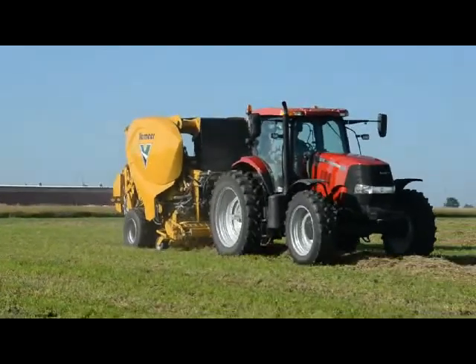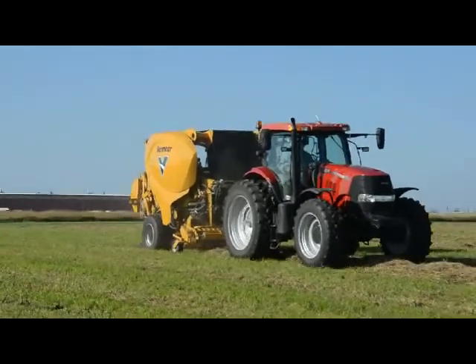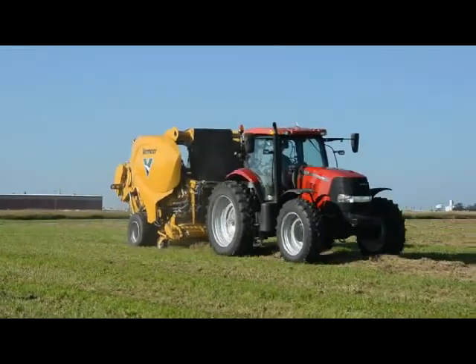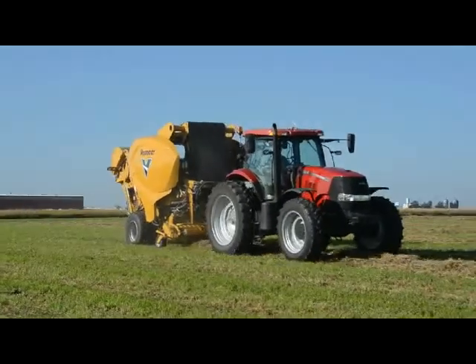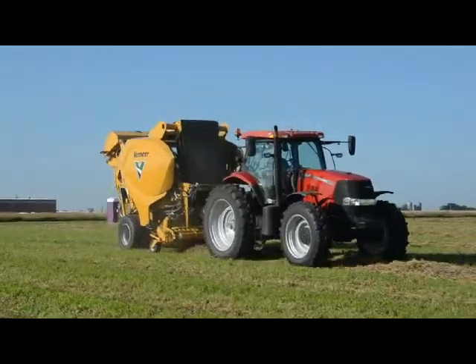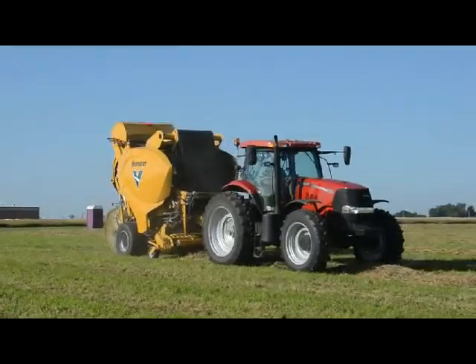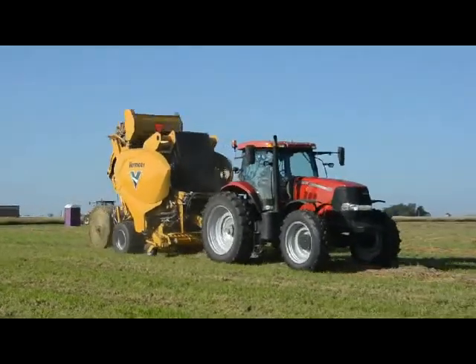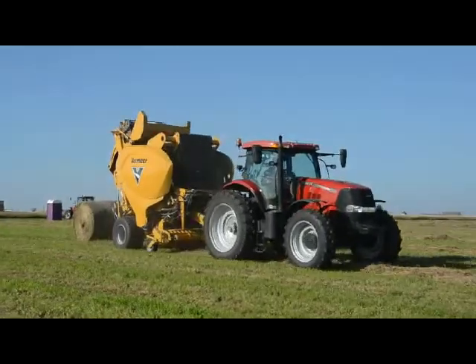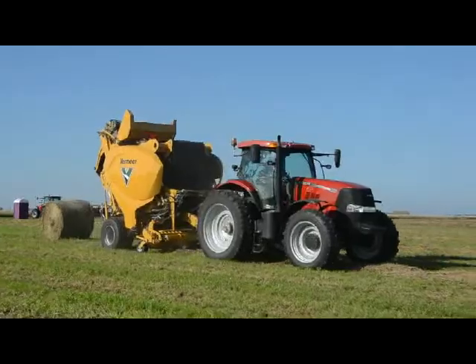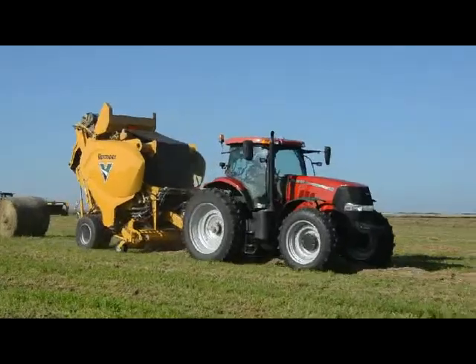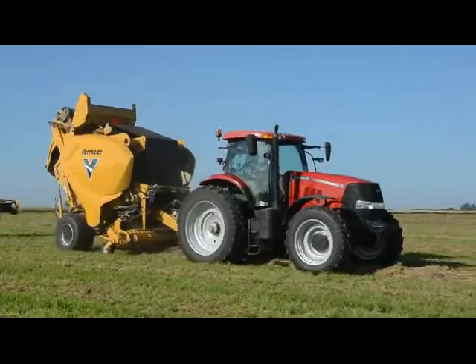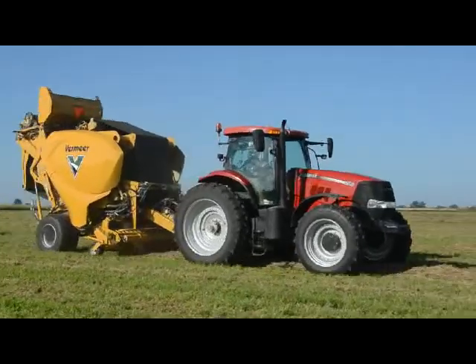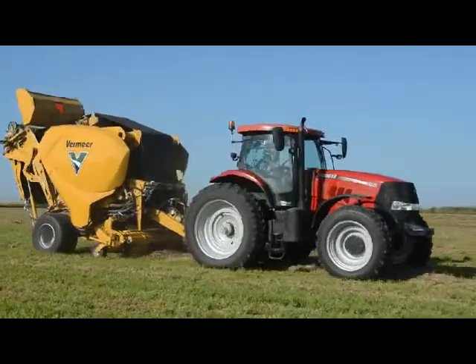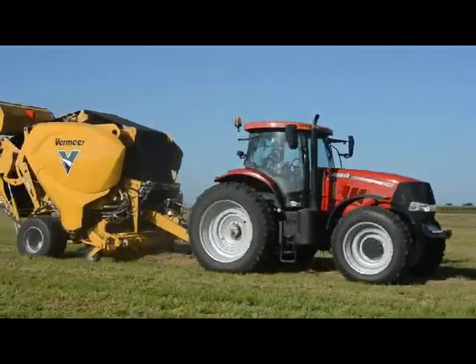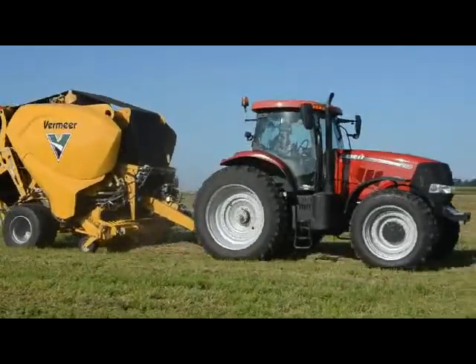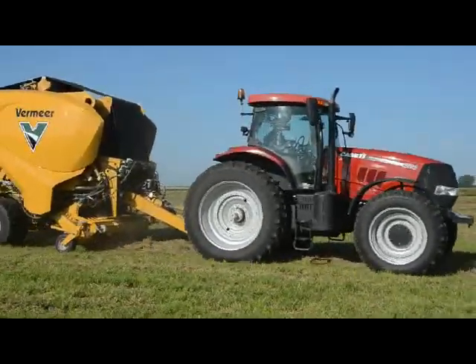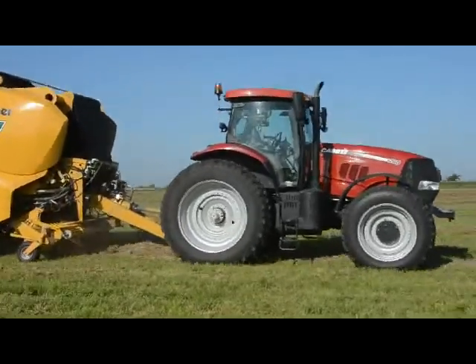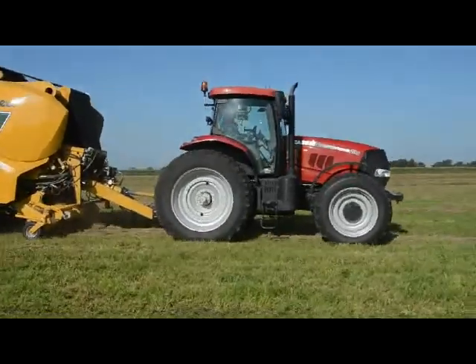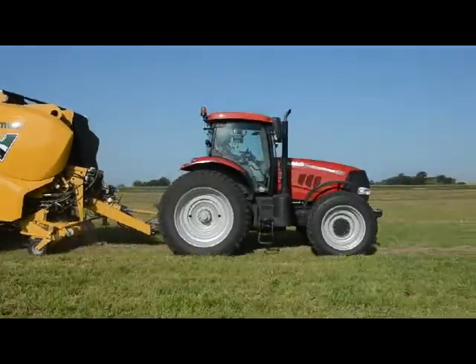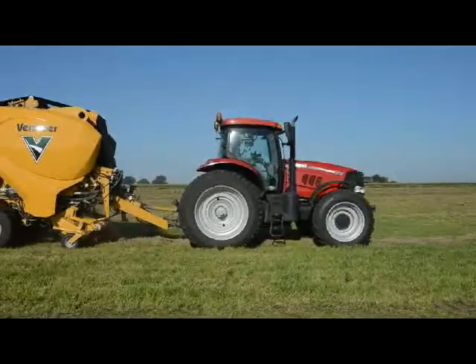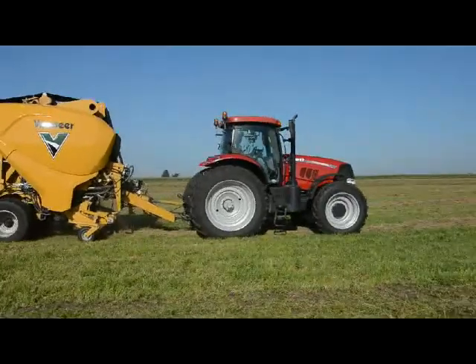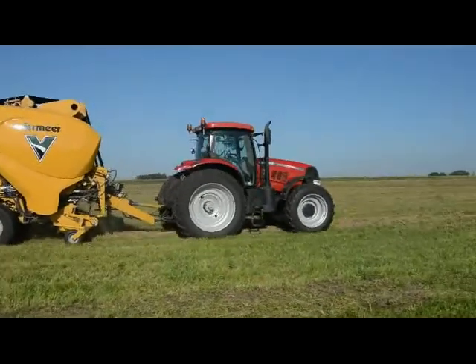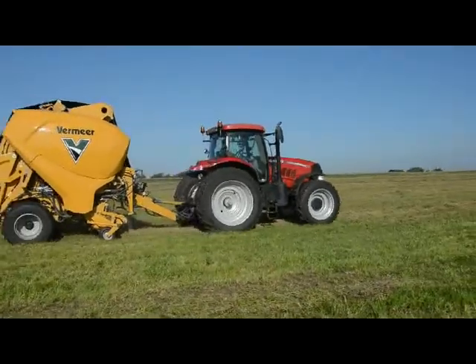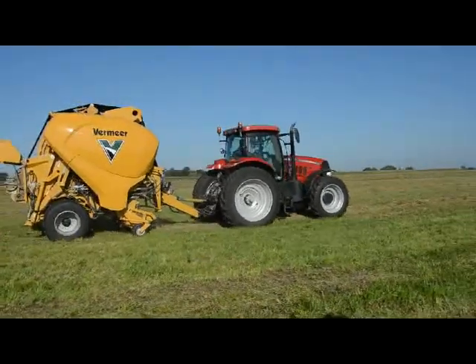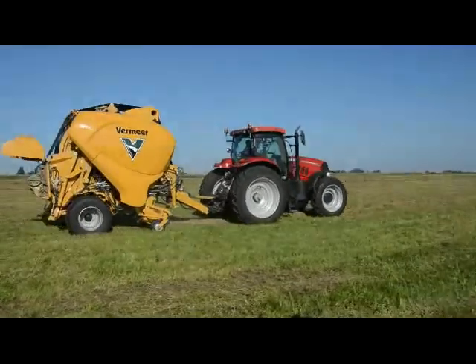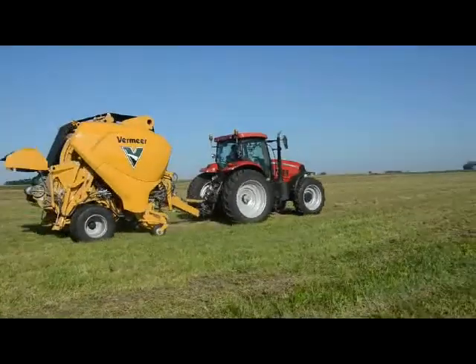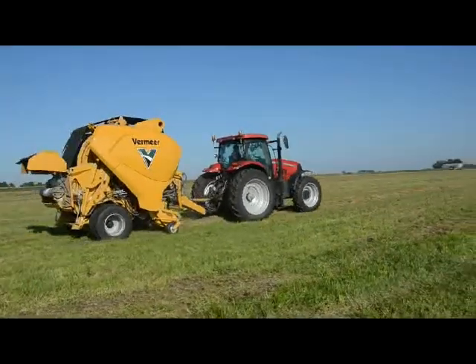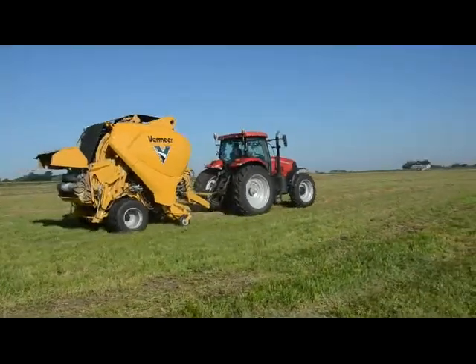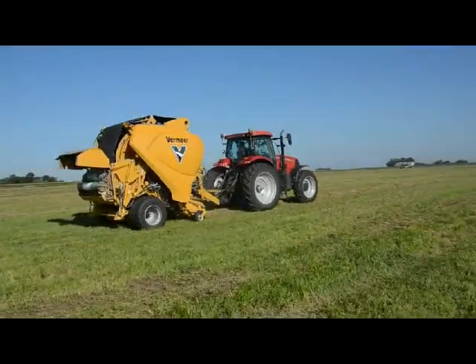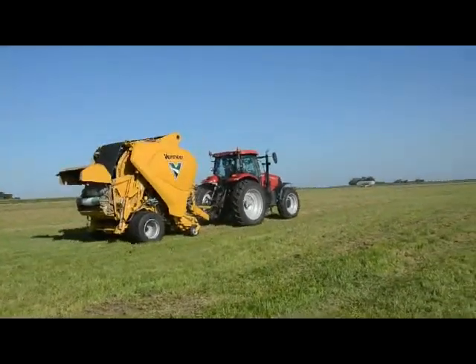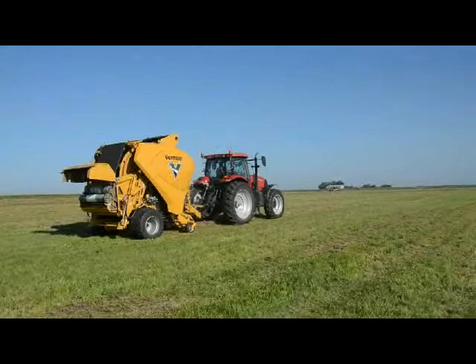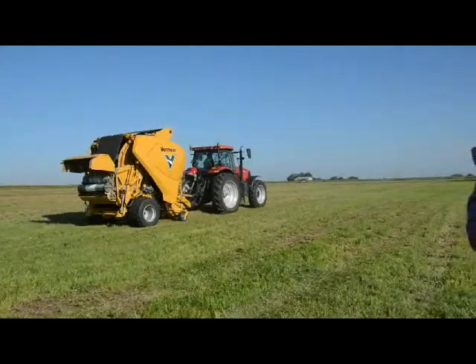We just showed the first continuous round baler to our dealers and to you, the media. It's been something we've been working on for a long time. Glad to be able to show the concept publicly. The concept is really unique.